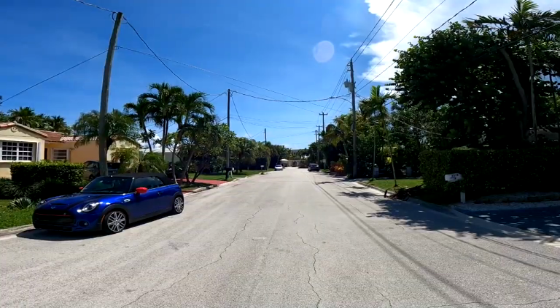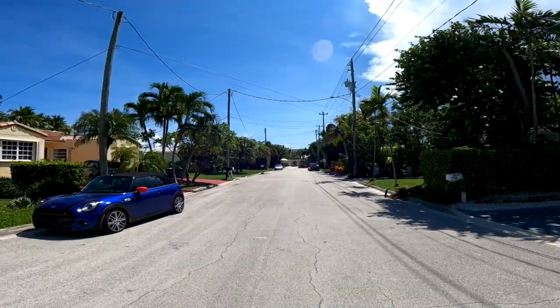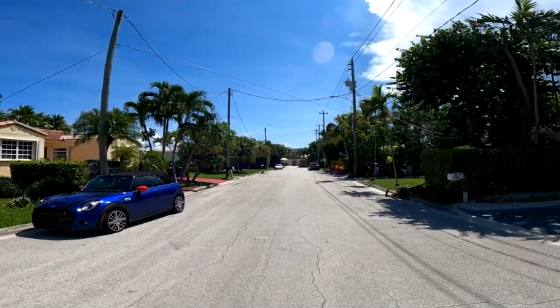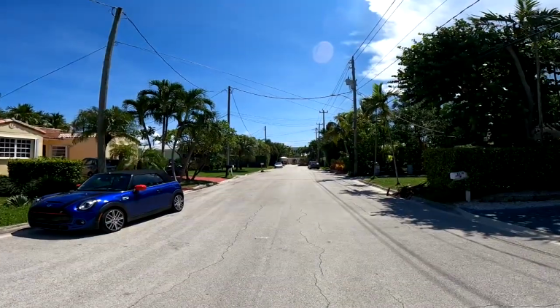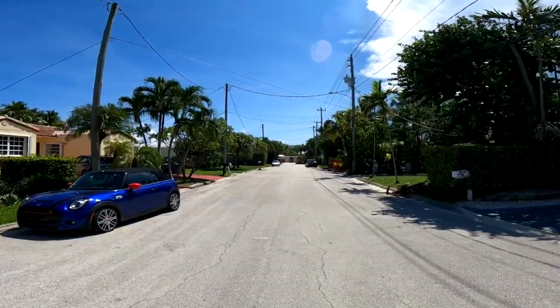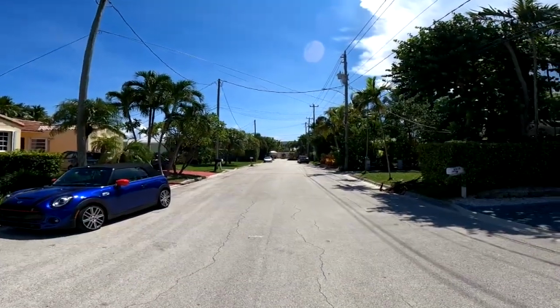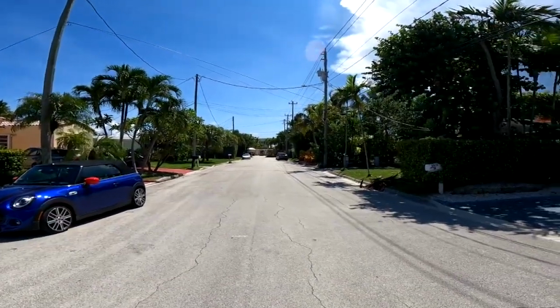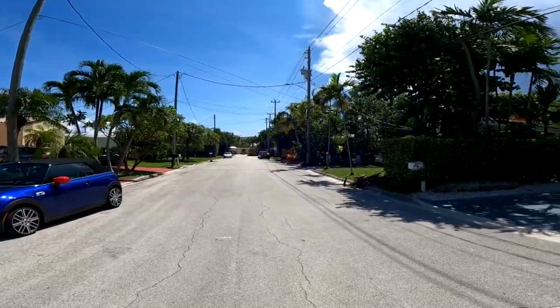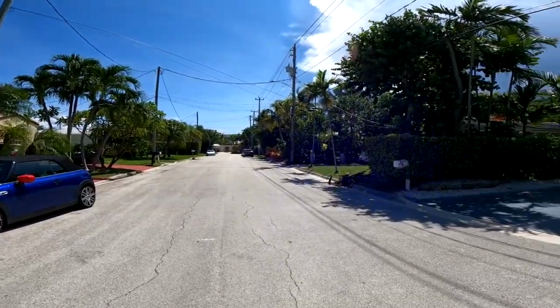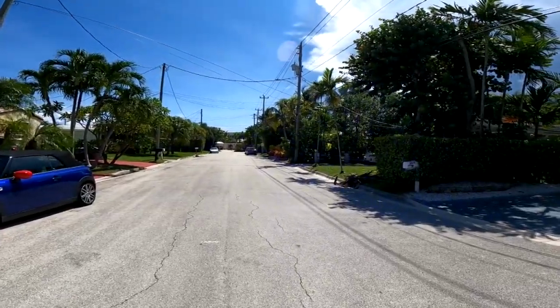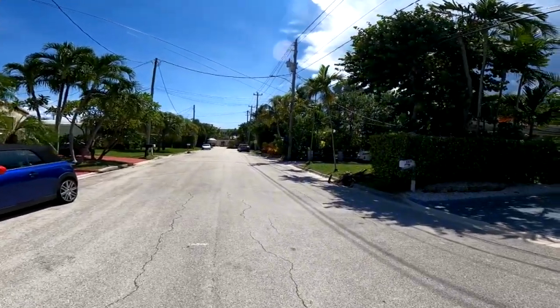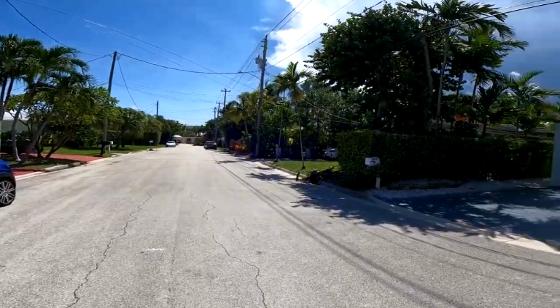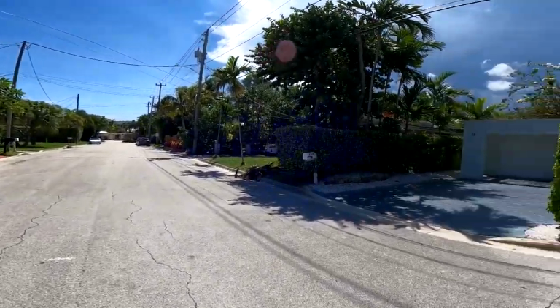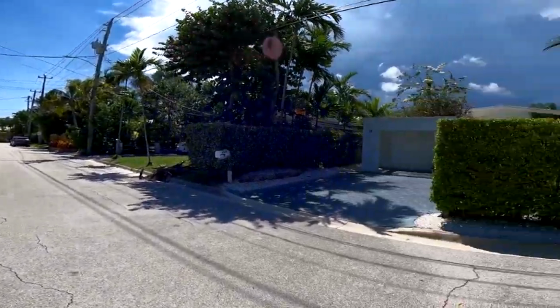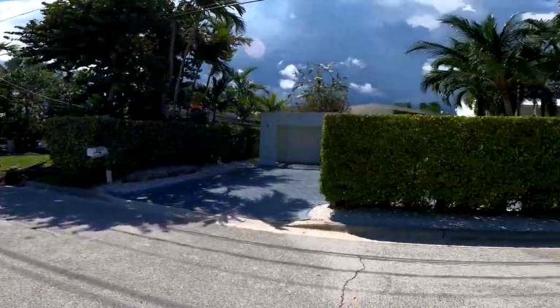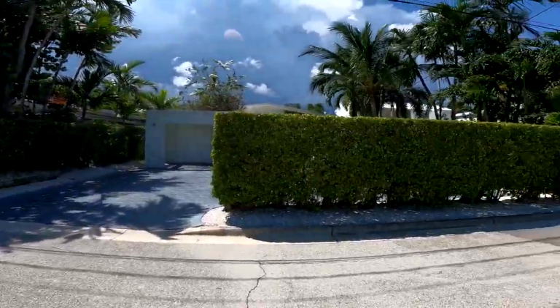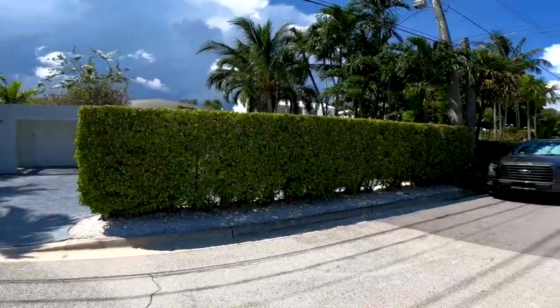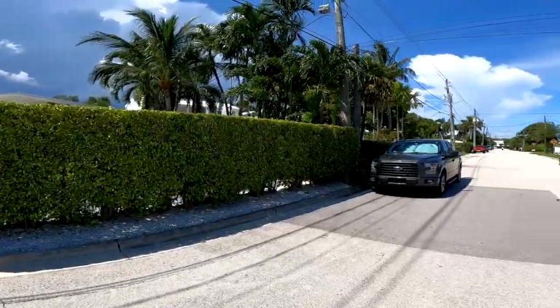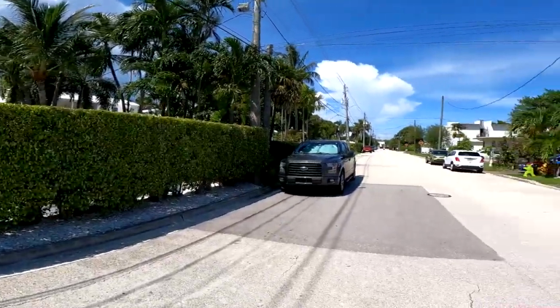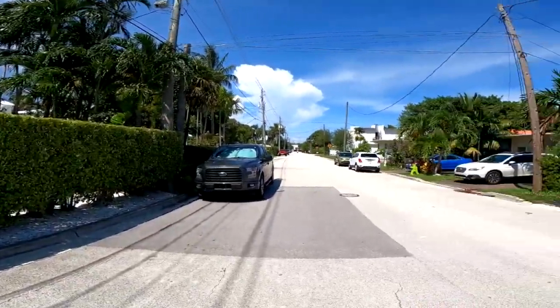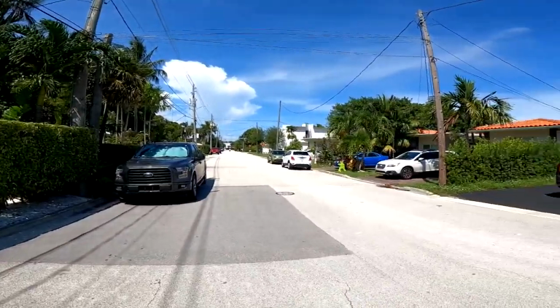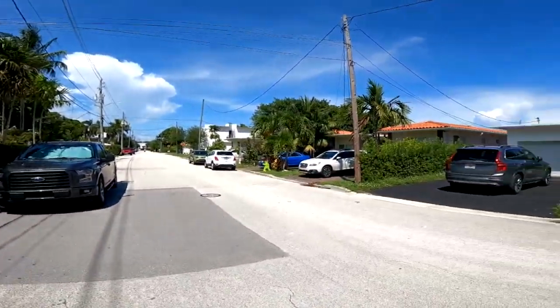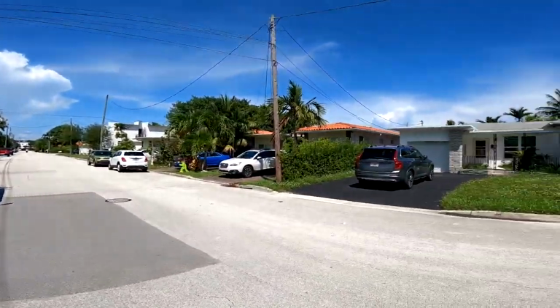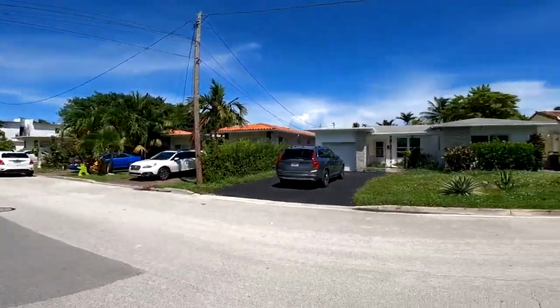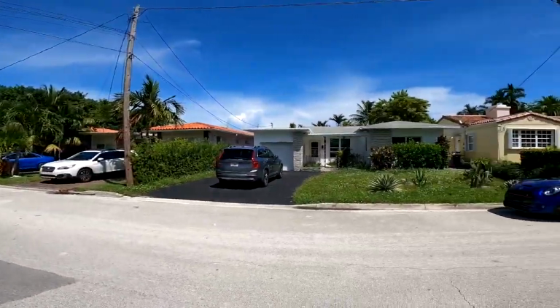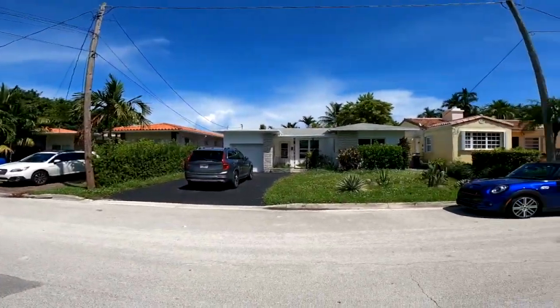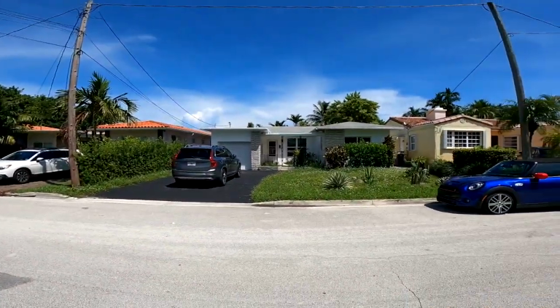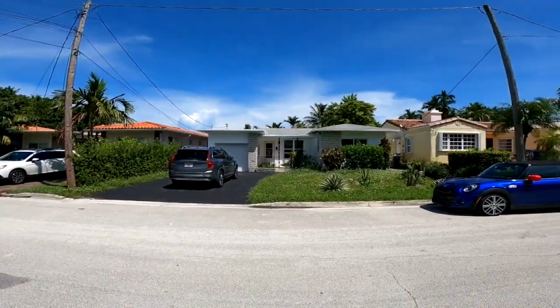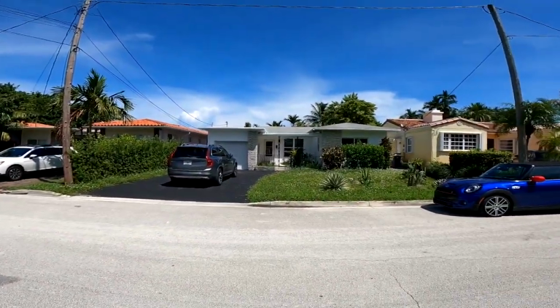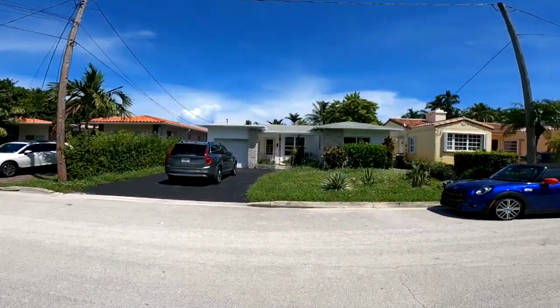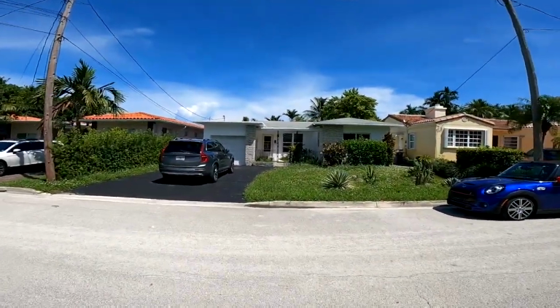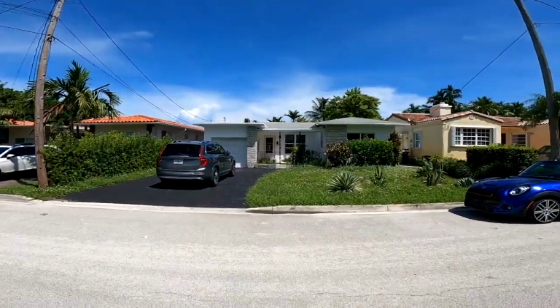So that's 89th, 88th, and Hawthorne. We're on Hawthorne right now, and this is 8835 Hawthorne Avenue.